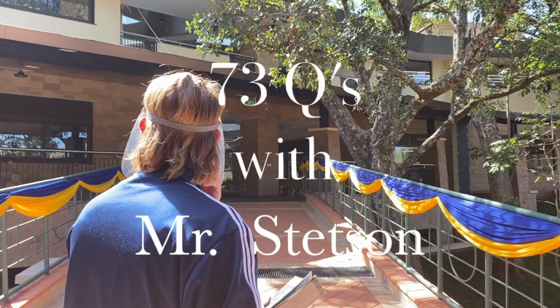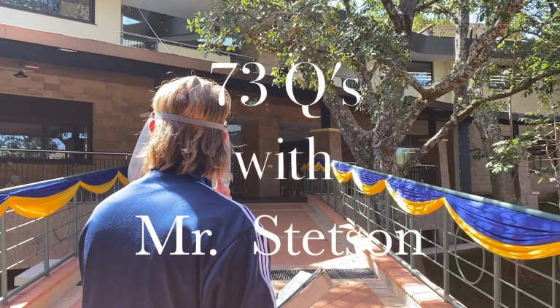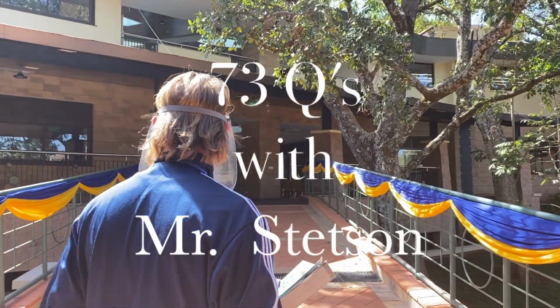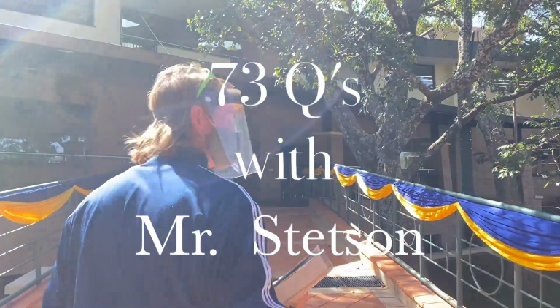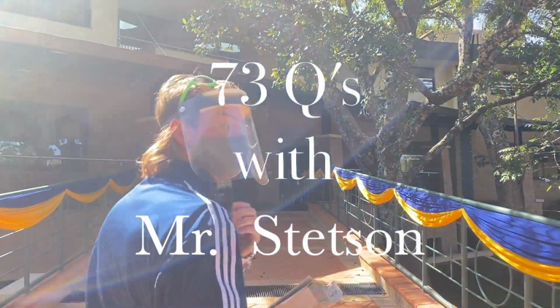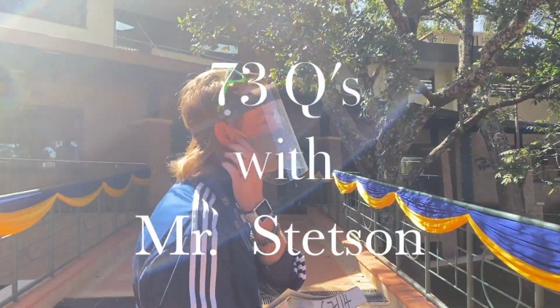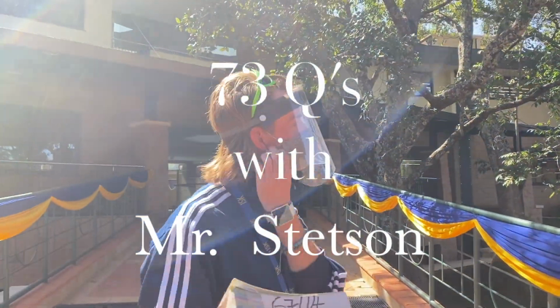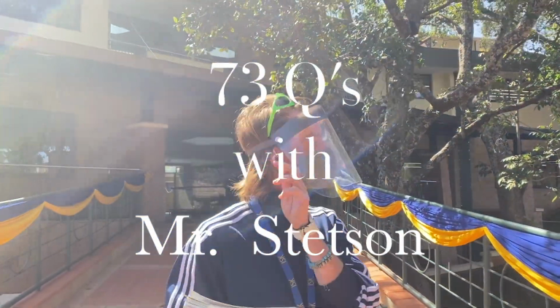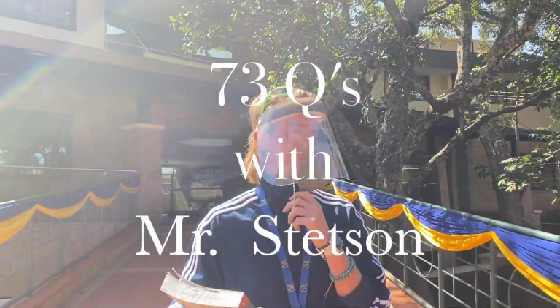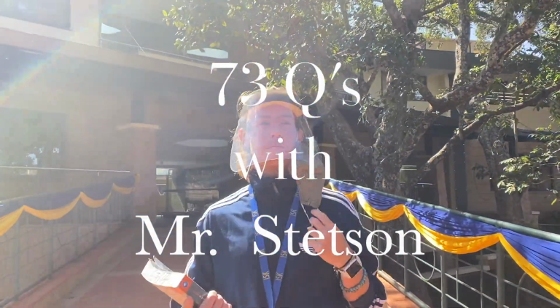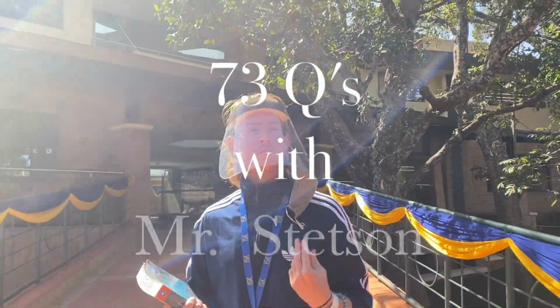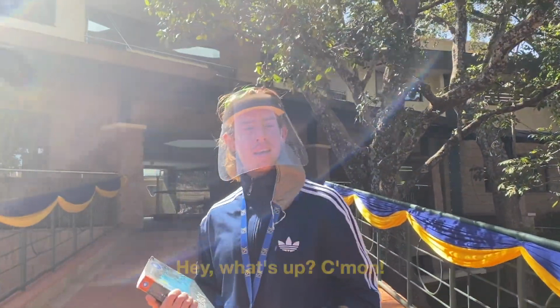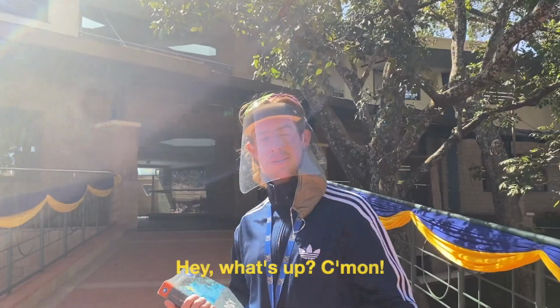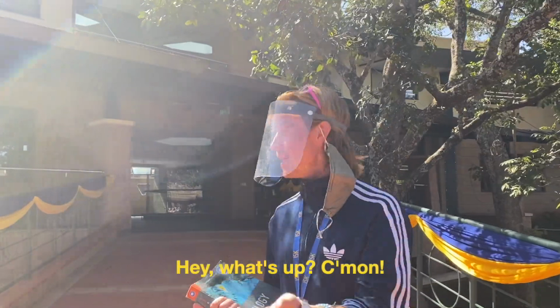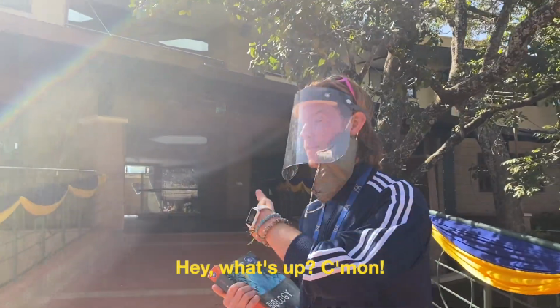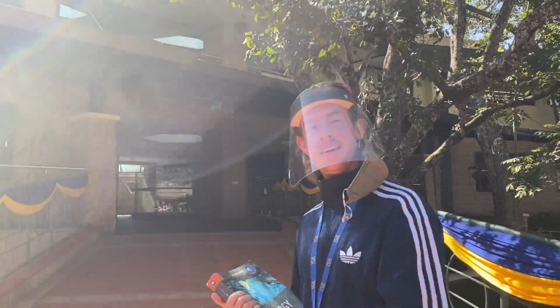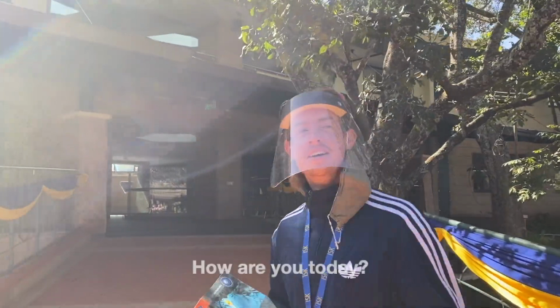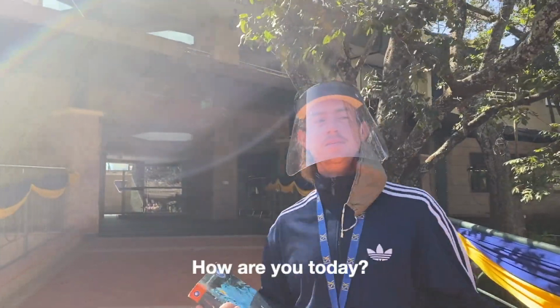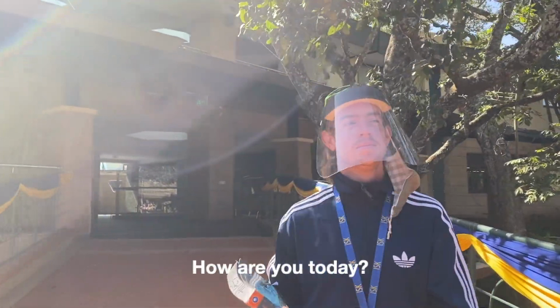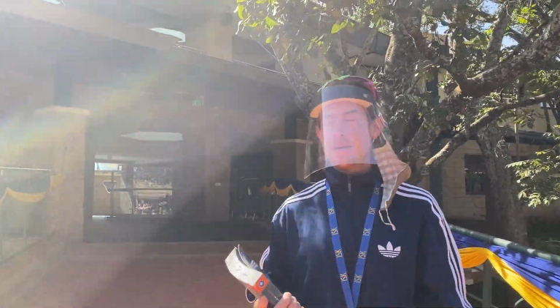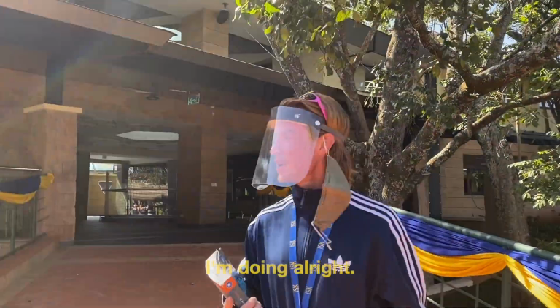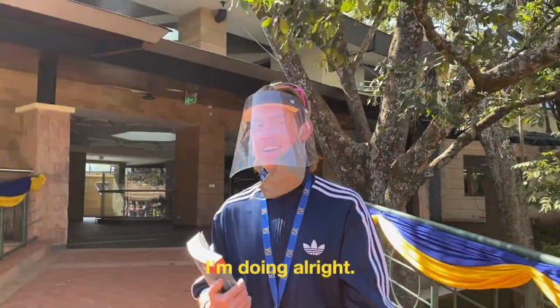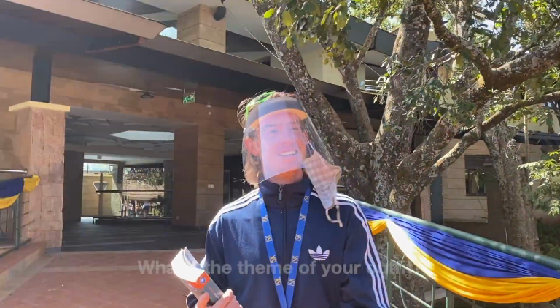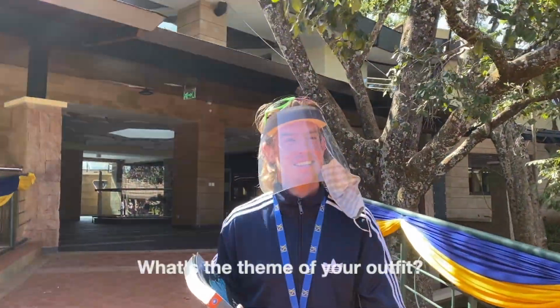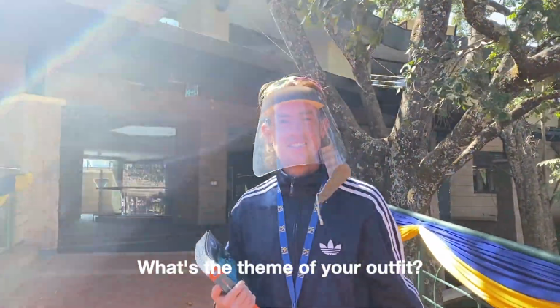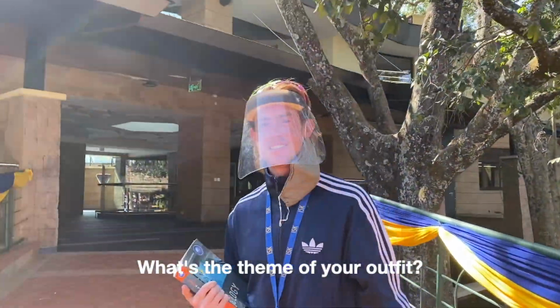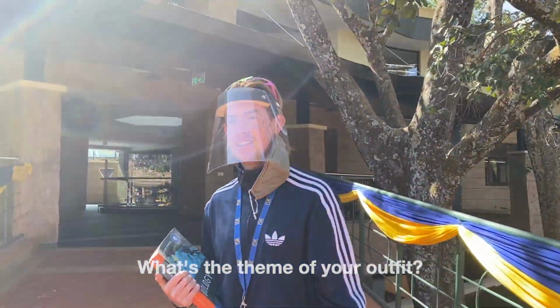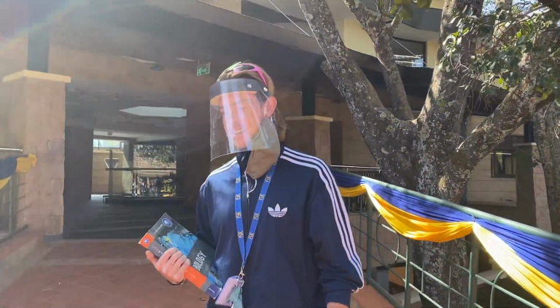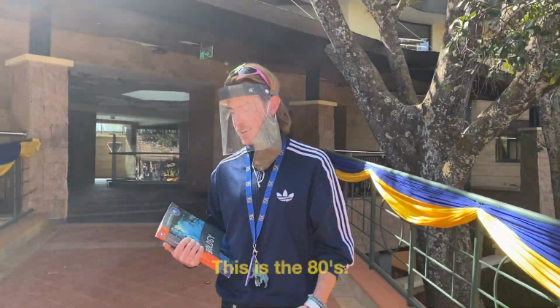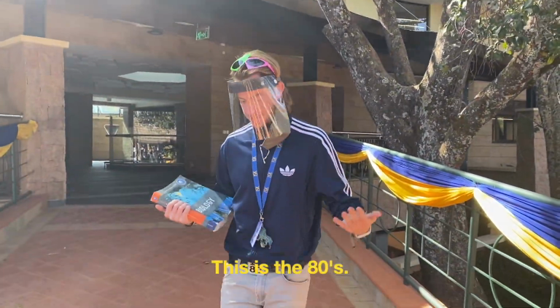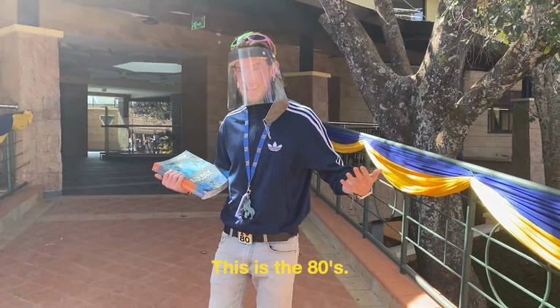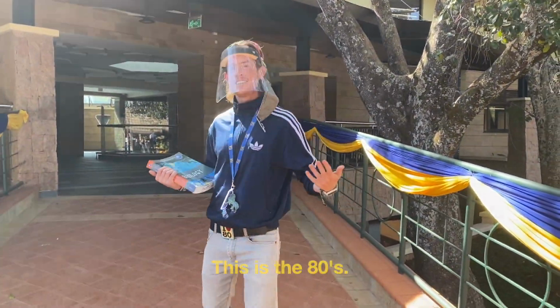Oh, Mr. Stetson! Can you give us a tour of the new Science Blocks? Hey, what's up? Yeah, come on. How are you today? I'm doing alright. What's the theme of your outfit? This is the 80s.